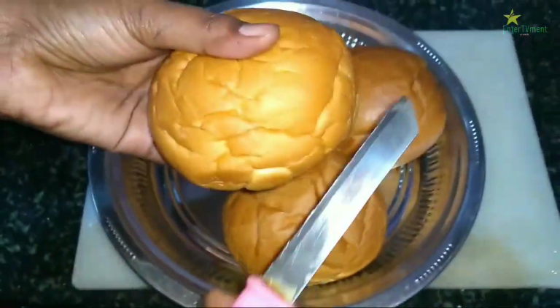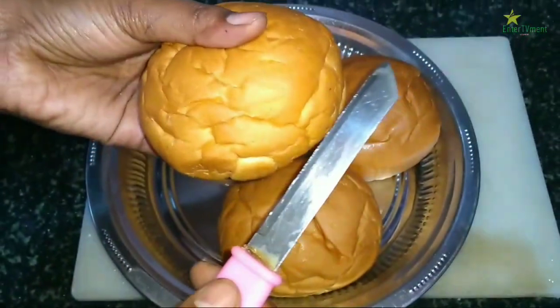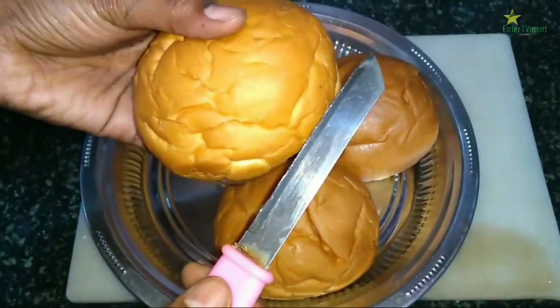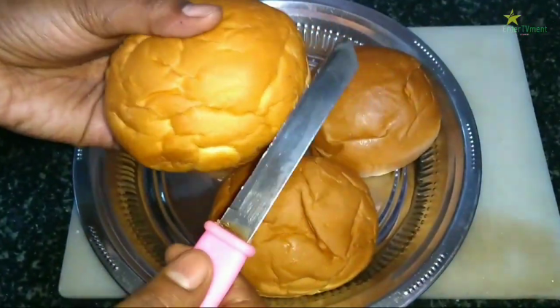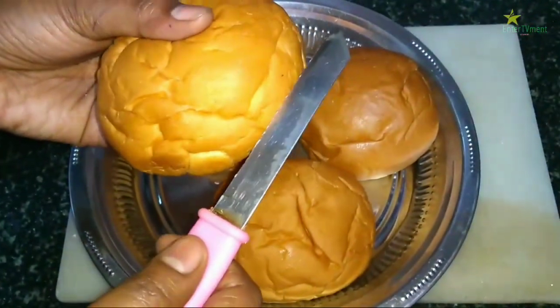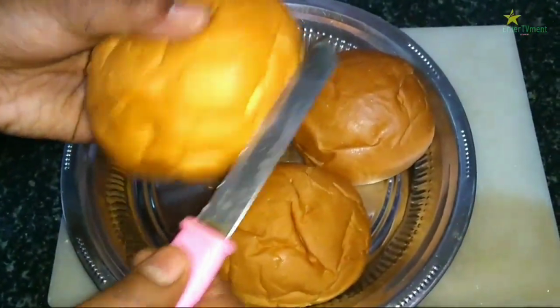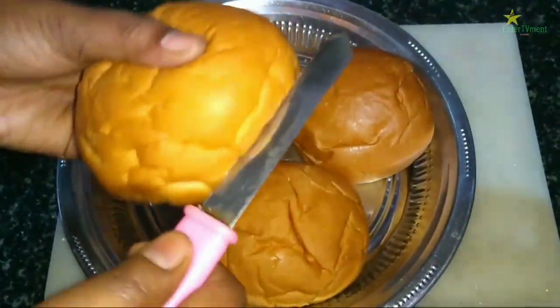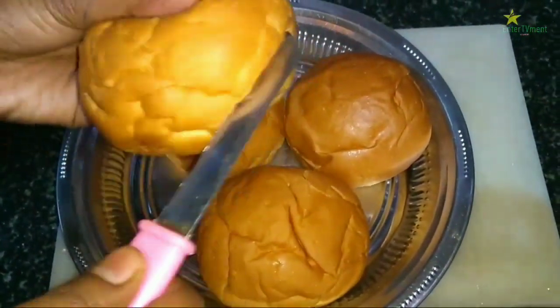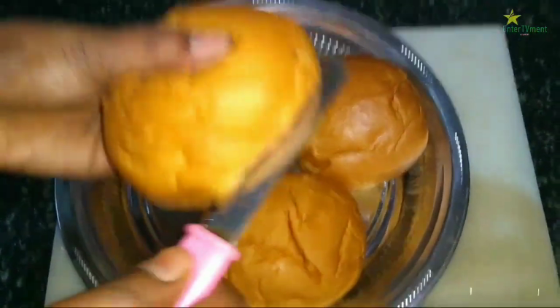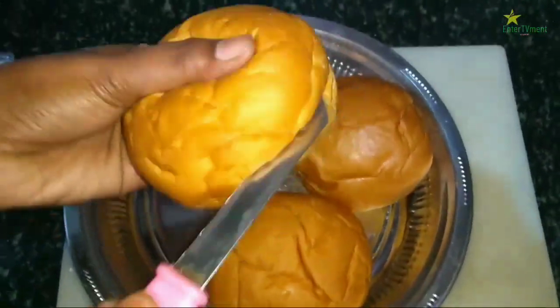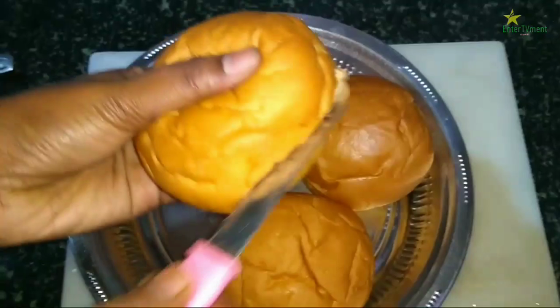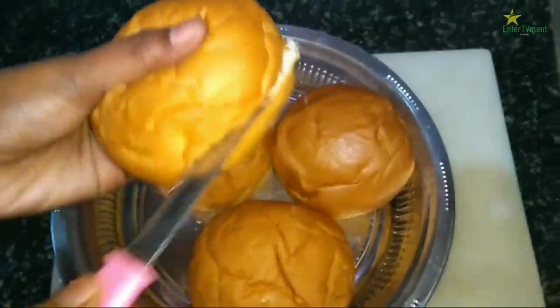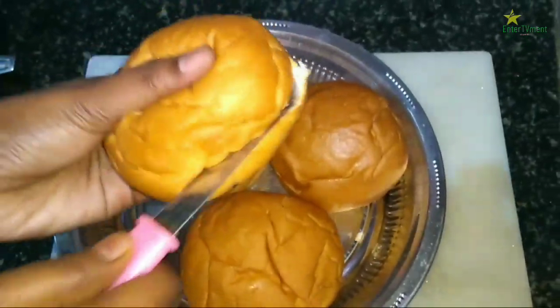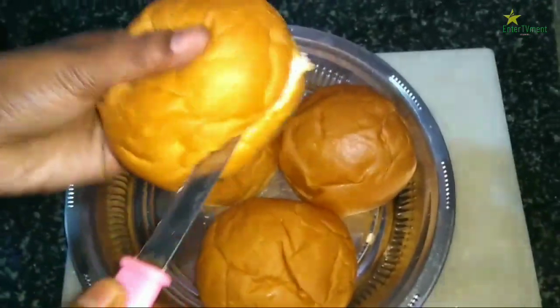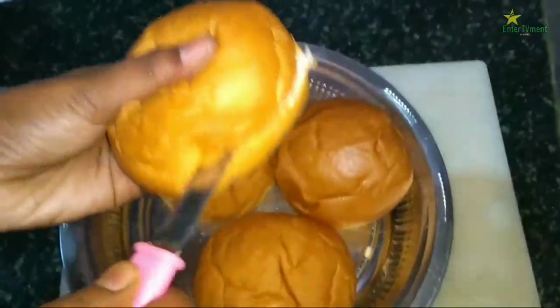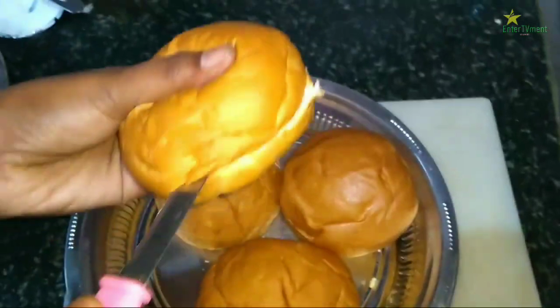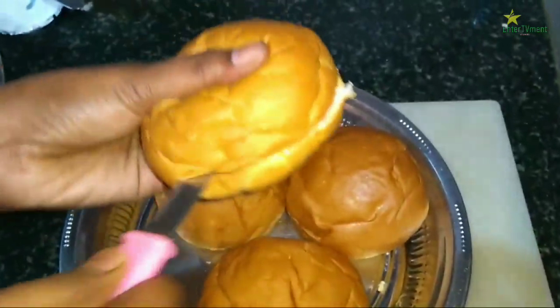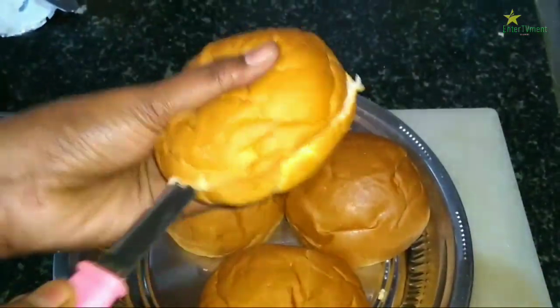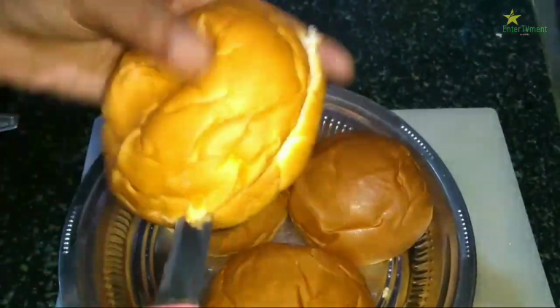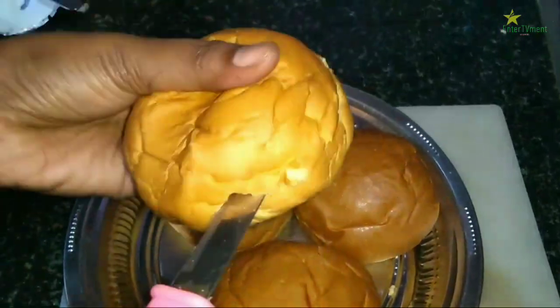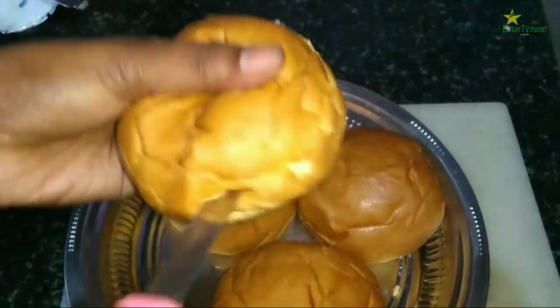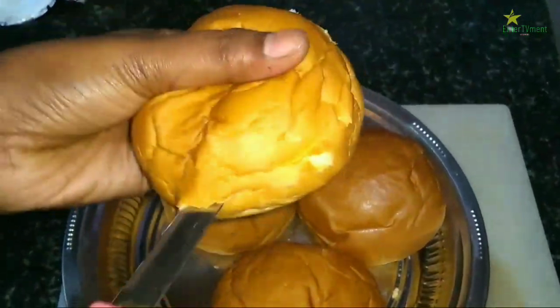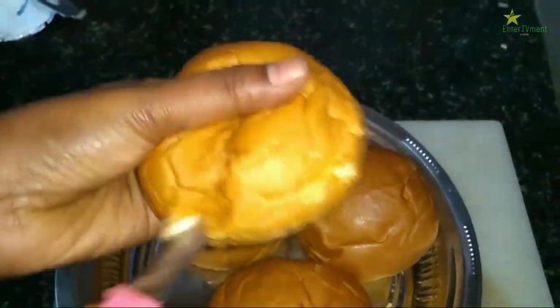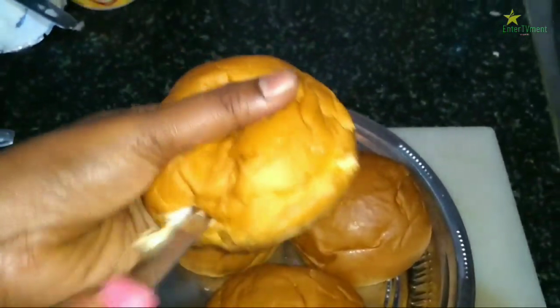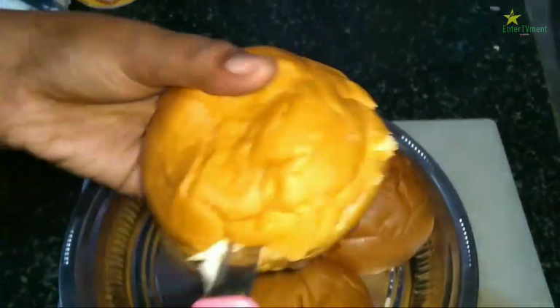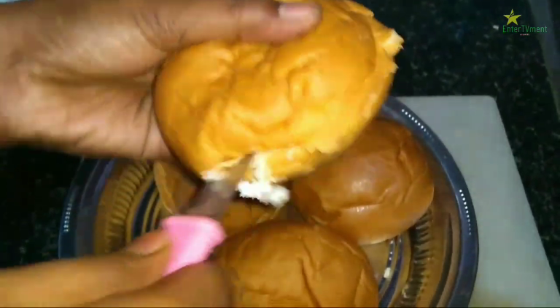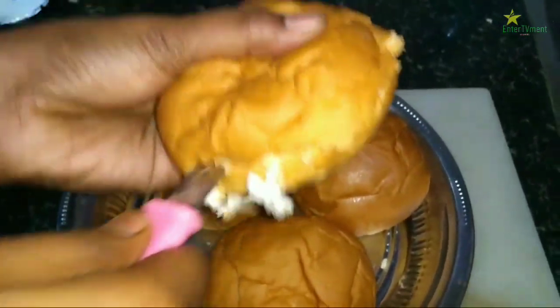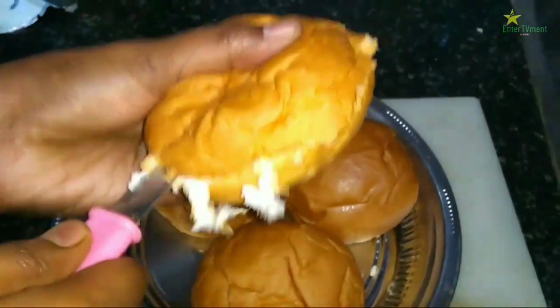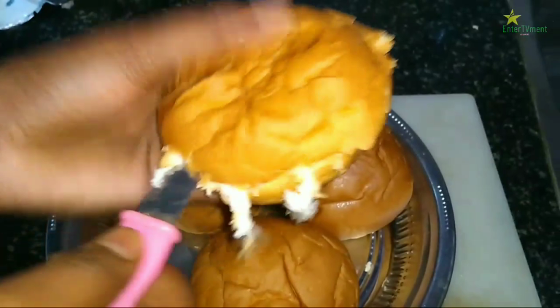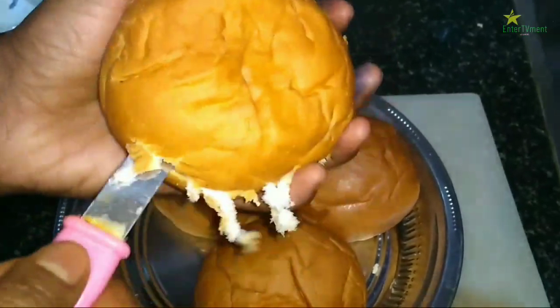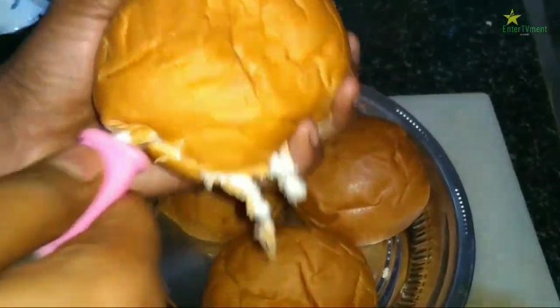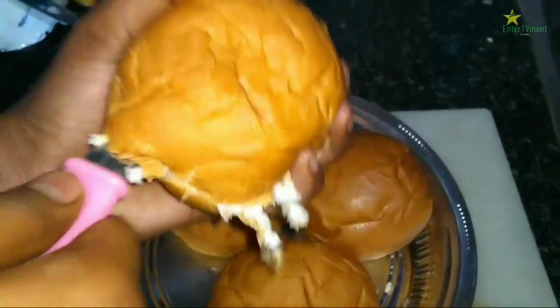Now we are going to cut 4 buns. This is a burger bun. We are going to cut 1 bun in the center.